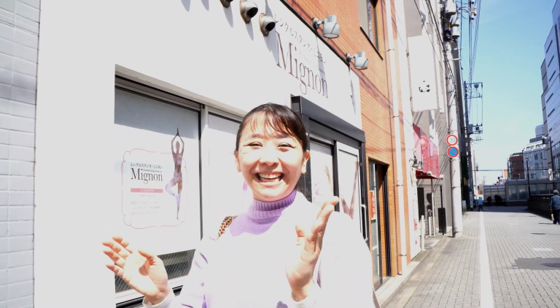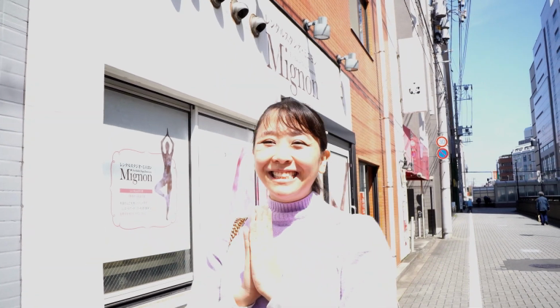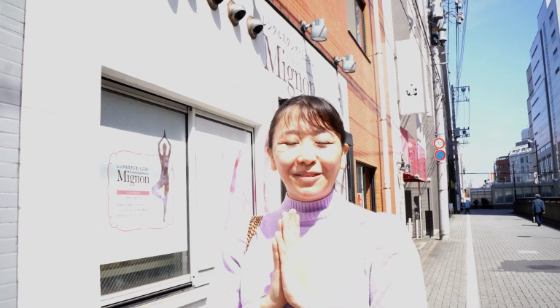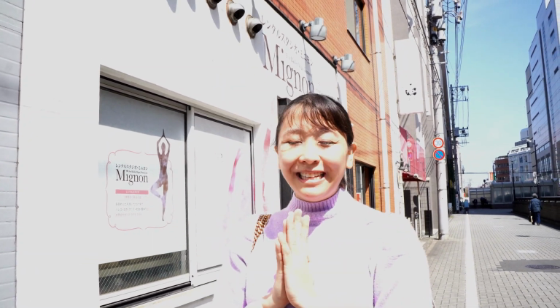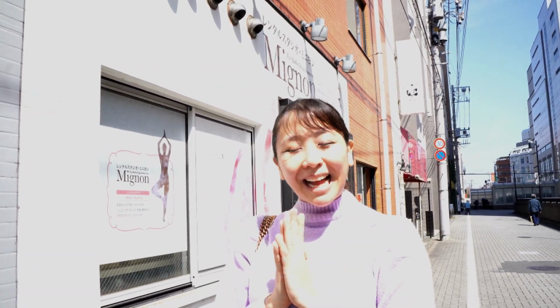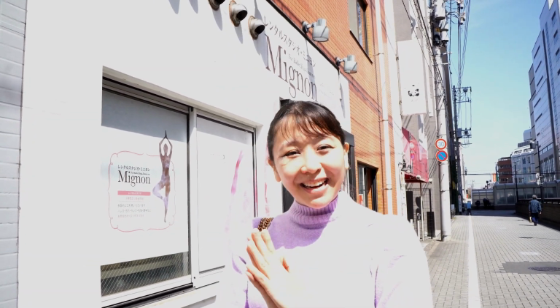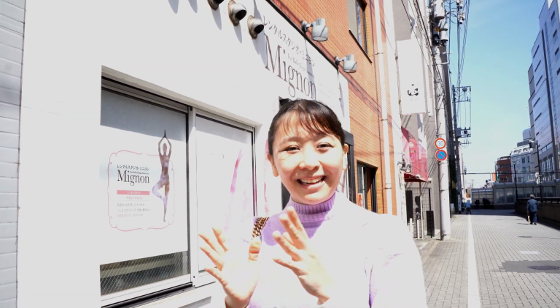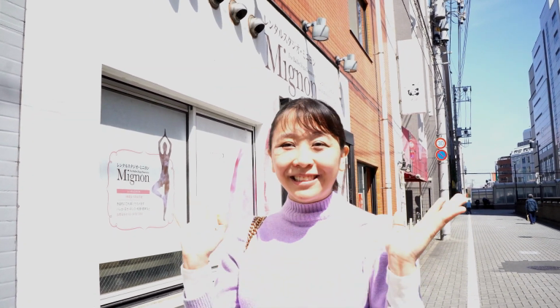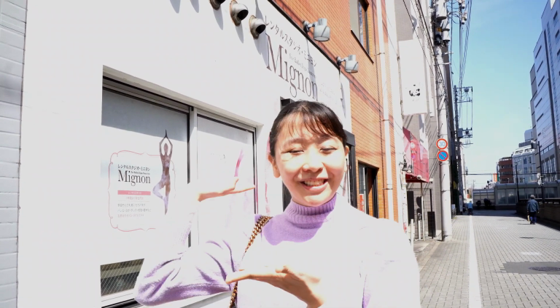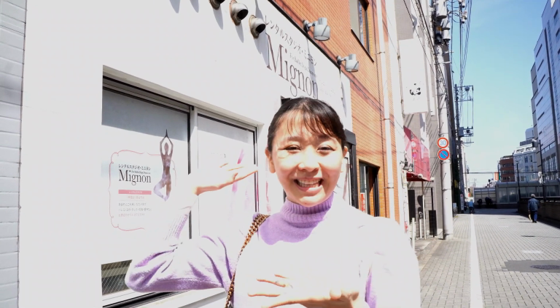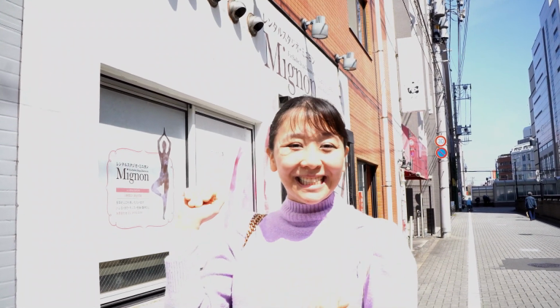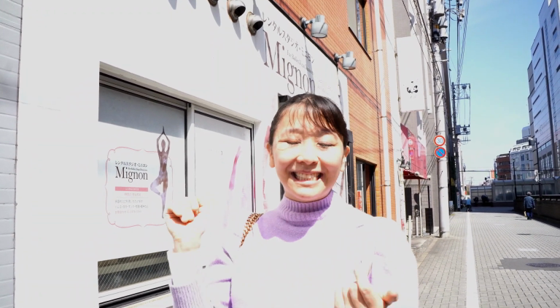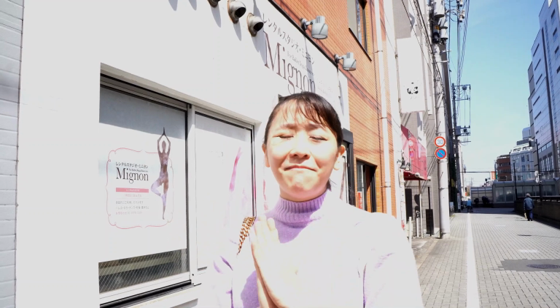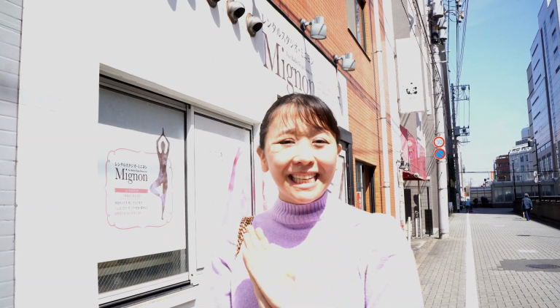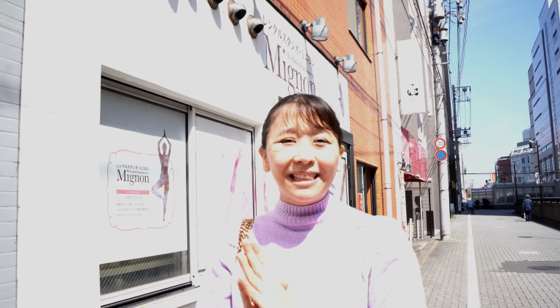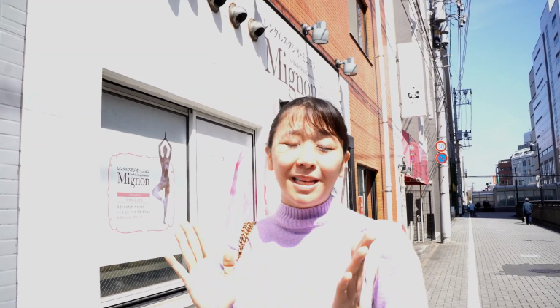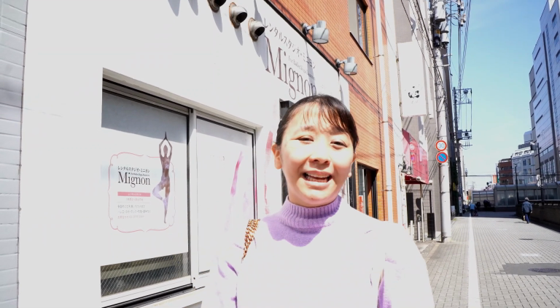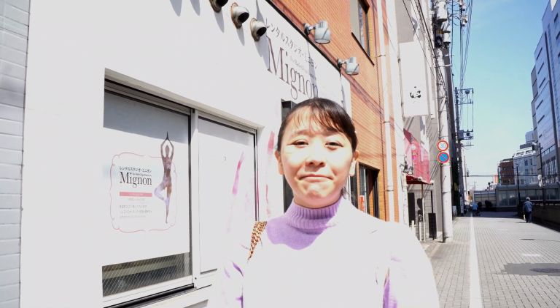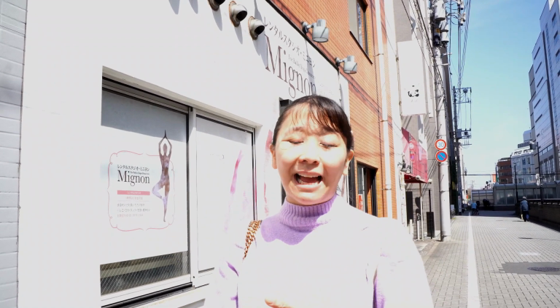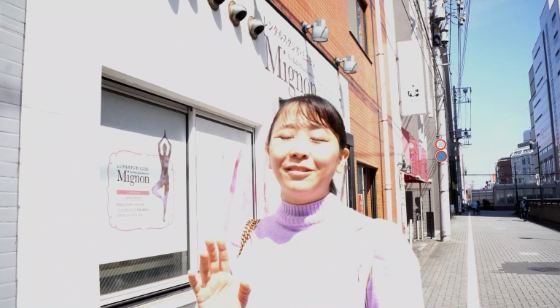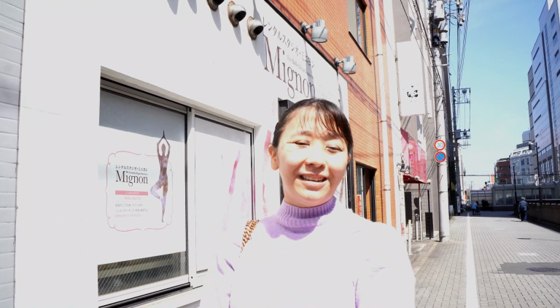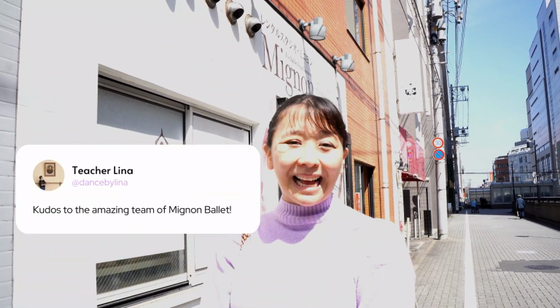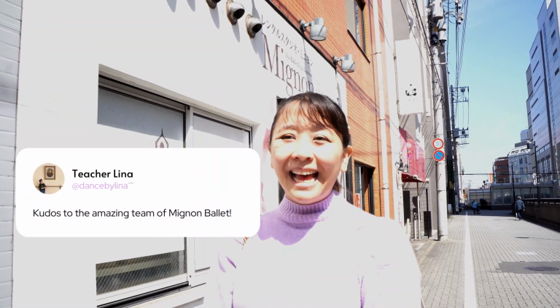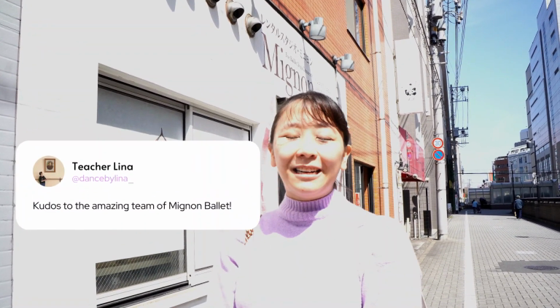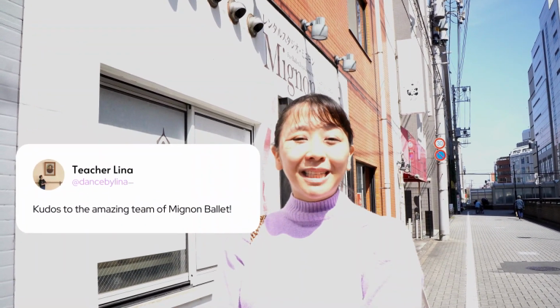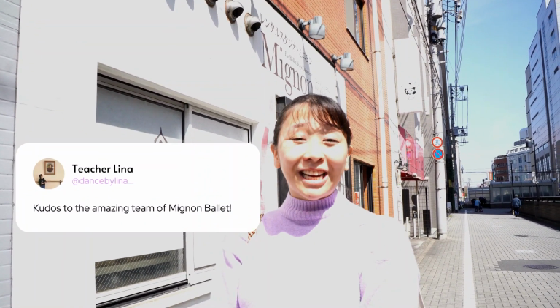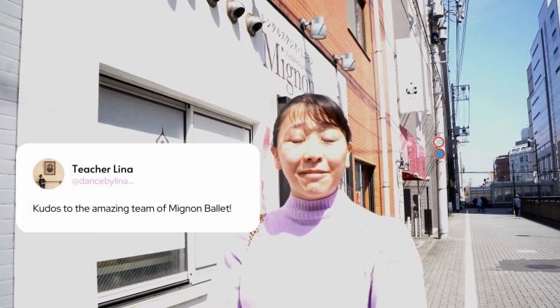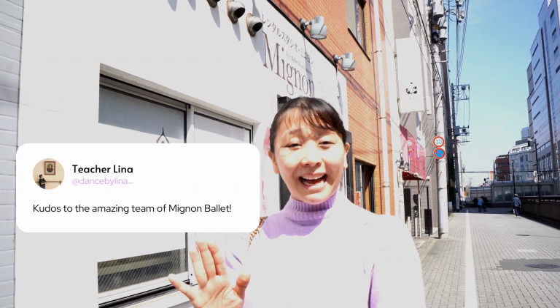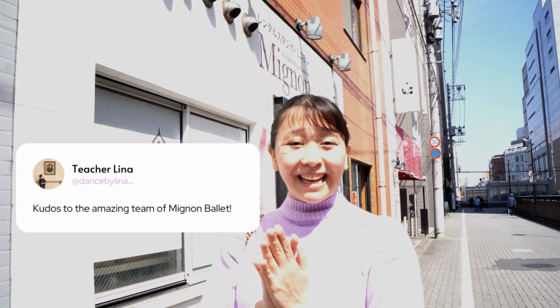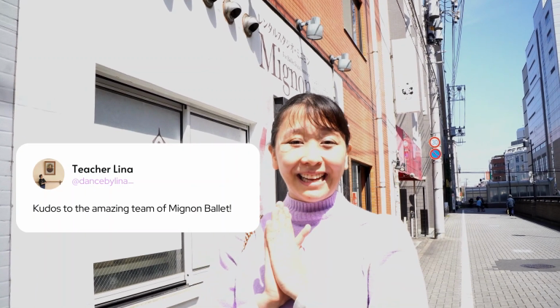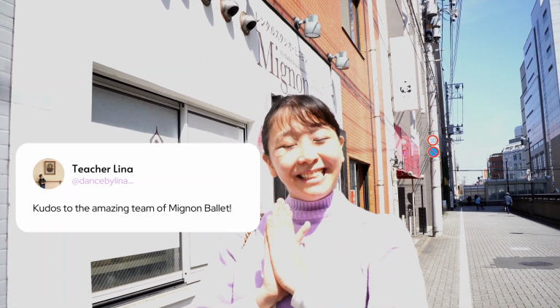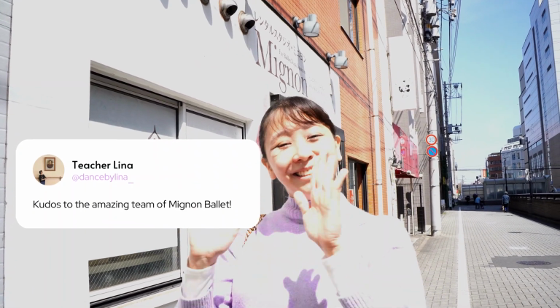In case you guys want any new dancewear, I'll show you the insides. They're amazing. I think the Minyon Ballet team and staff are really, really nice. Make sure to check their website out, and I'll see you guys soon.